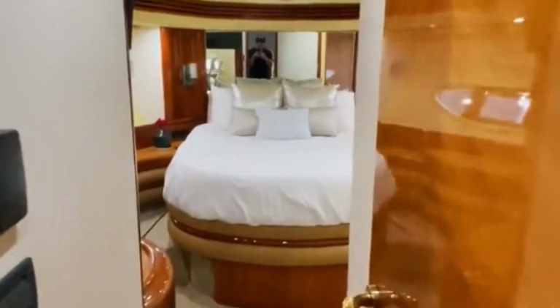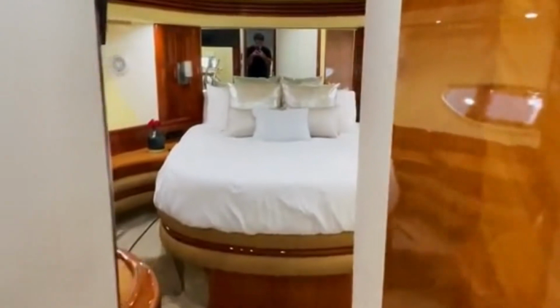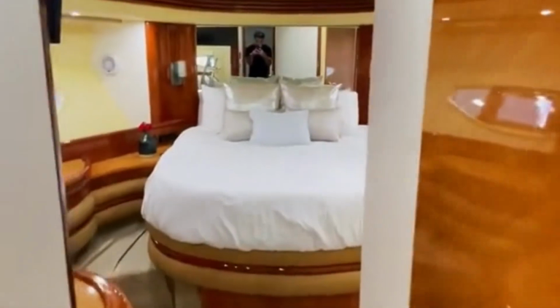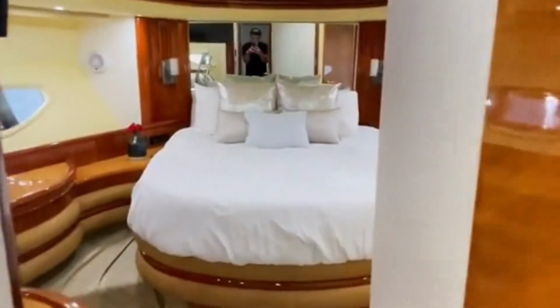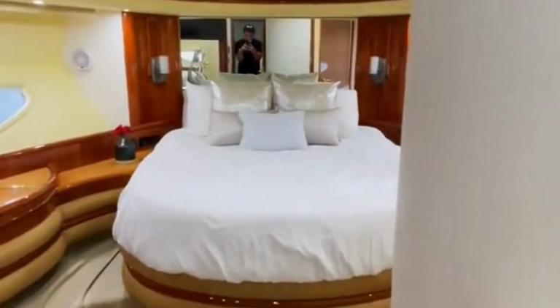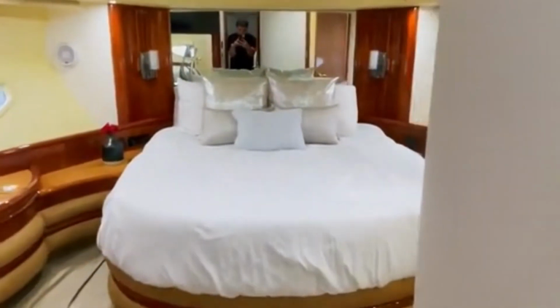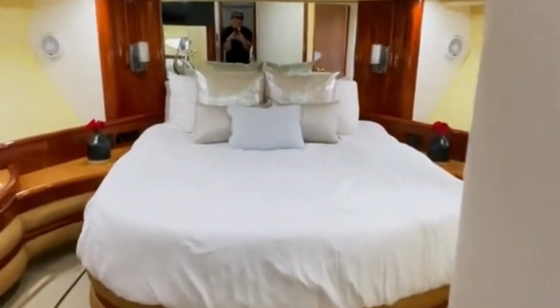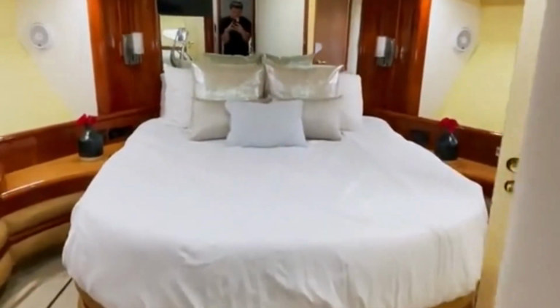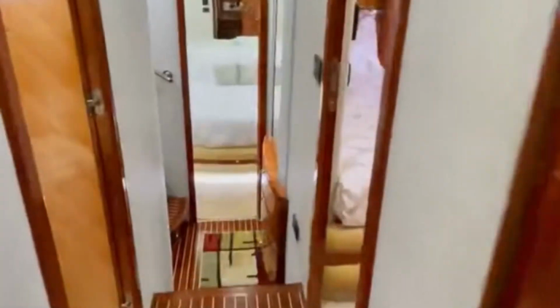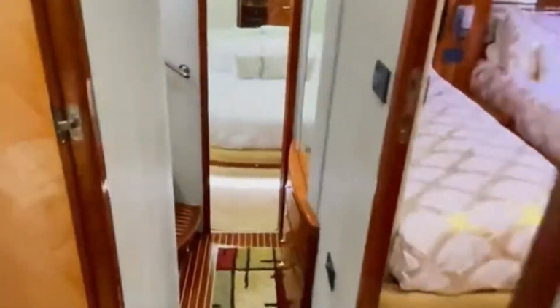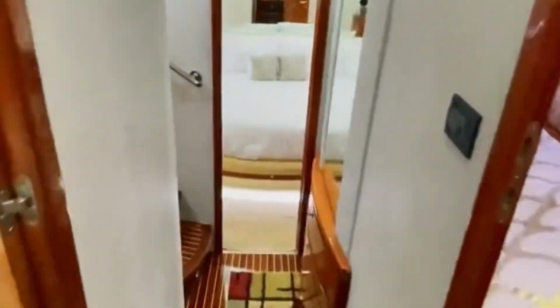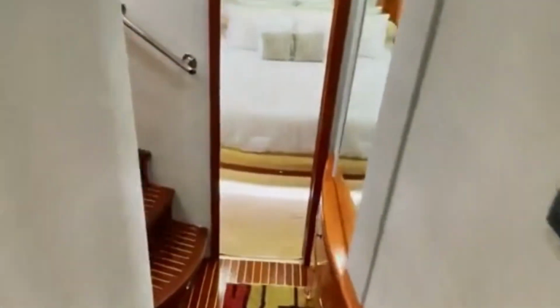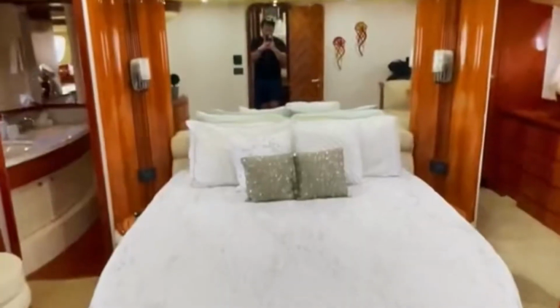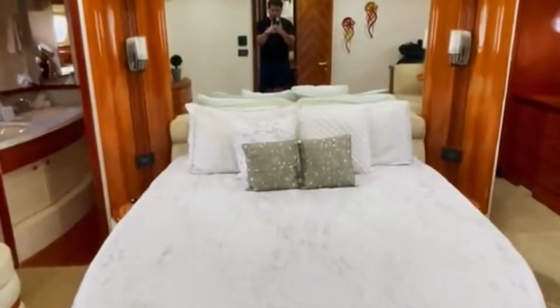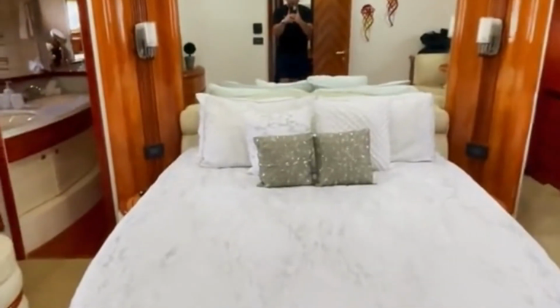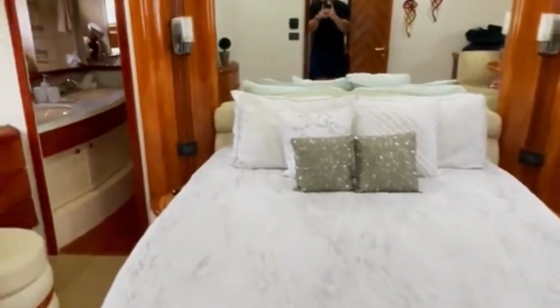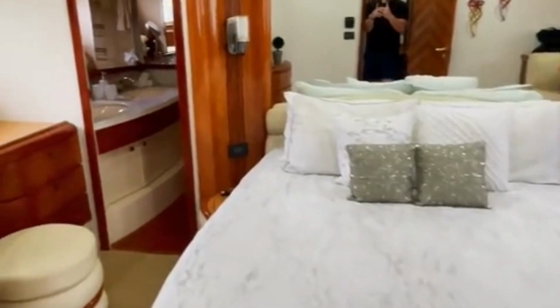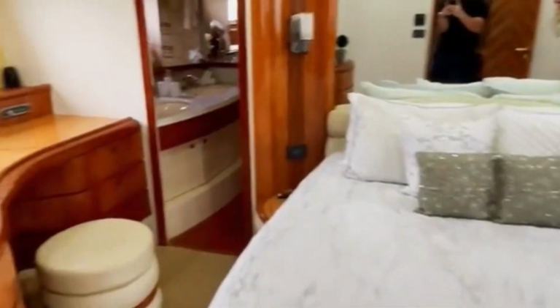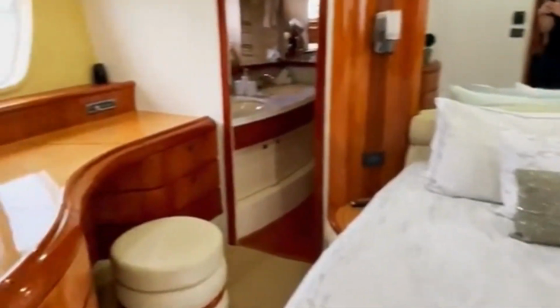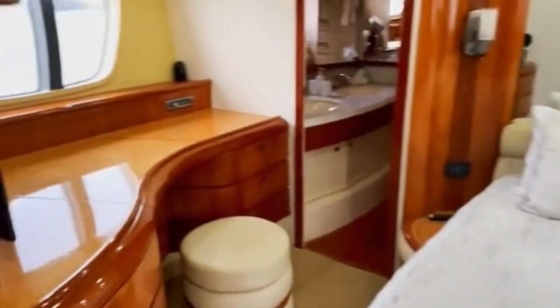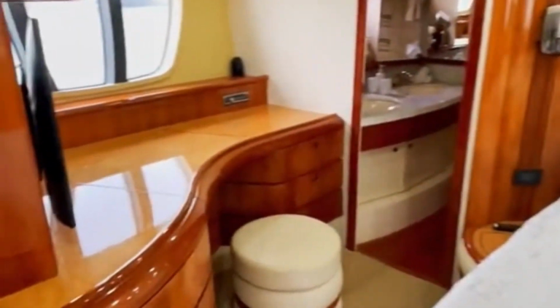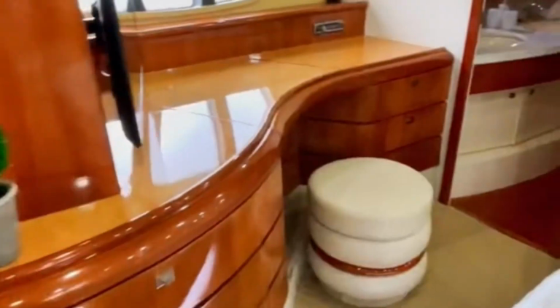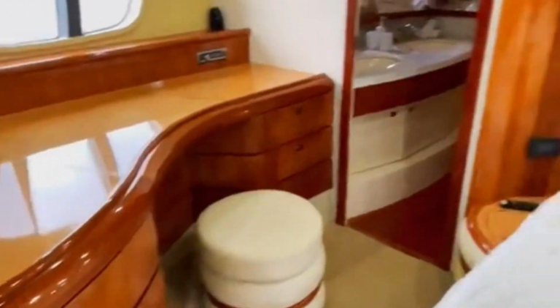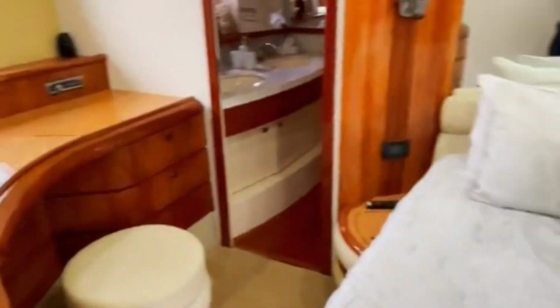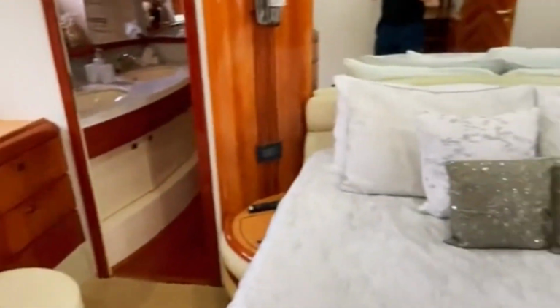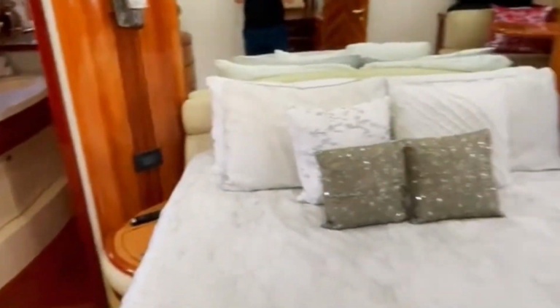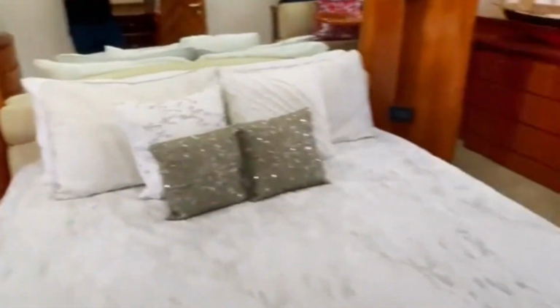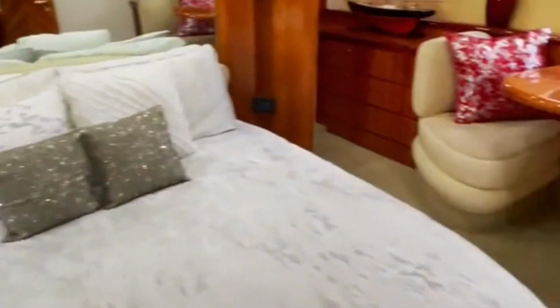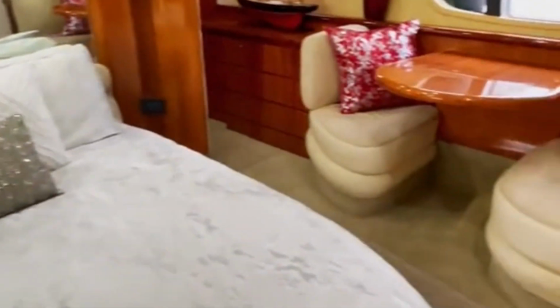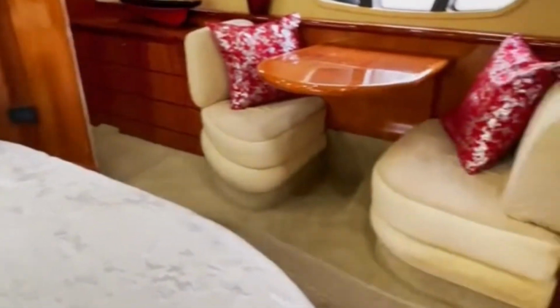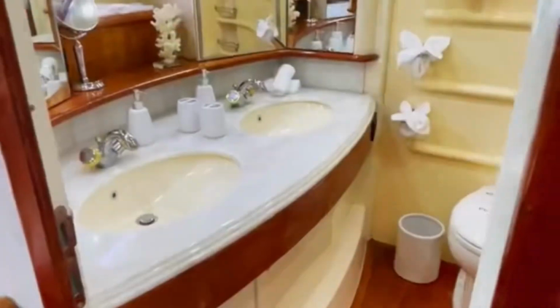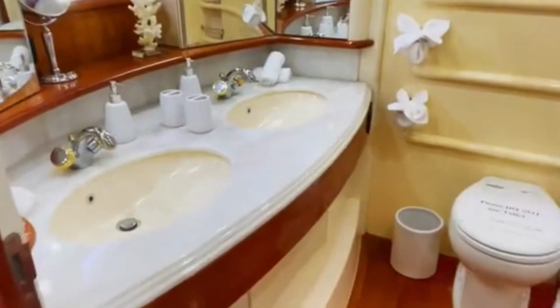This is the master stateroom, which is located opposite the VIP, all the way towards the stern of the boat. It's a full-beam master, meaning it takes up the entire width of the boat, which also means you get windows to port and starboard.